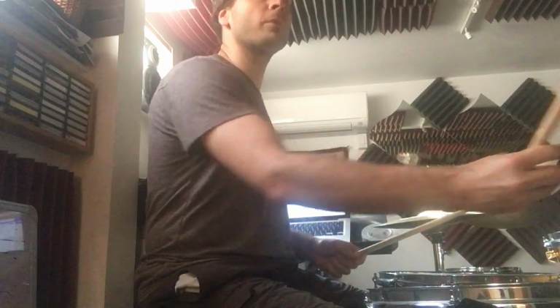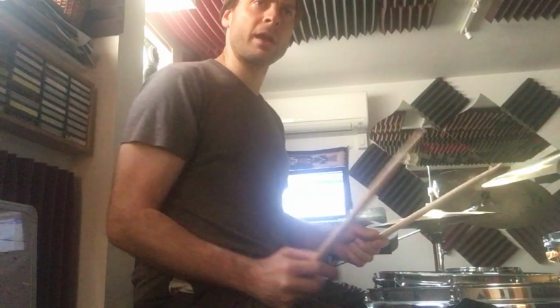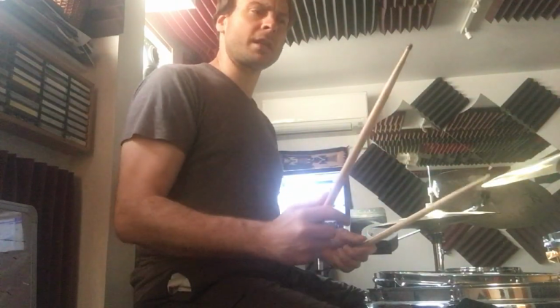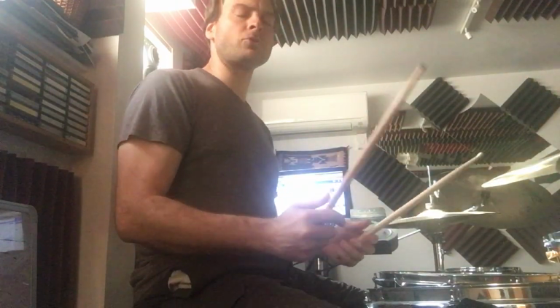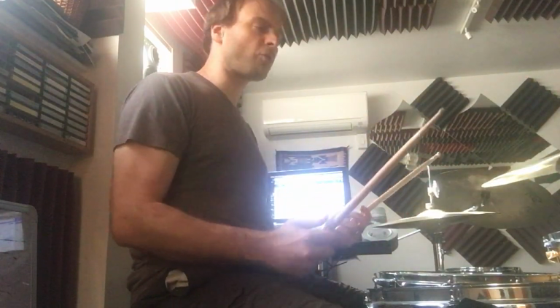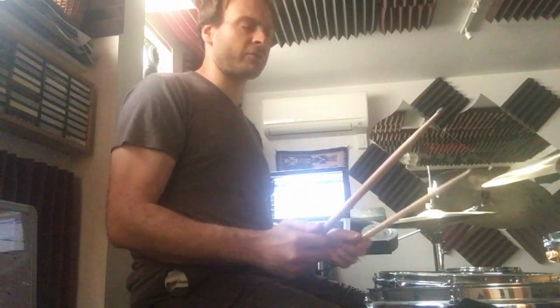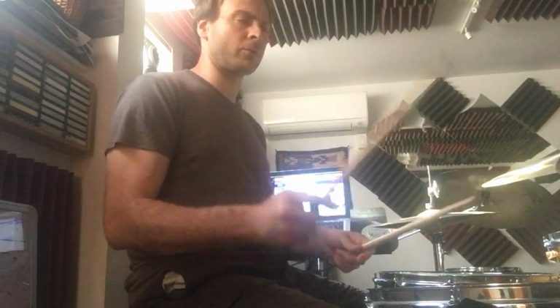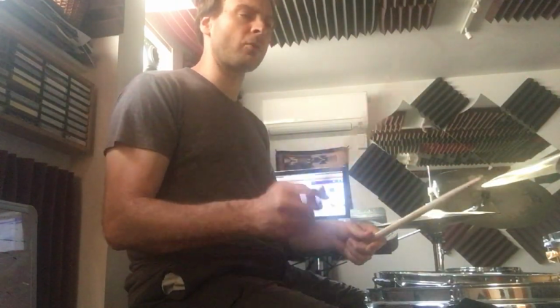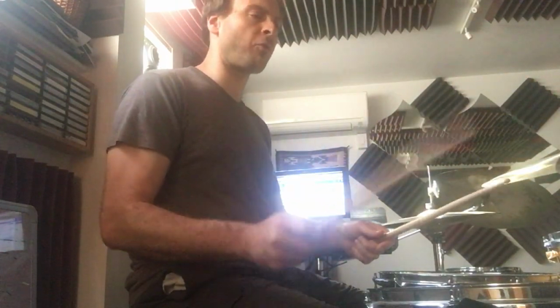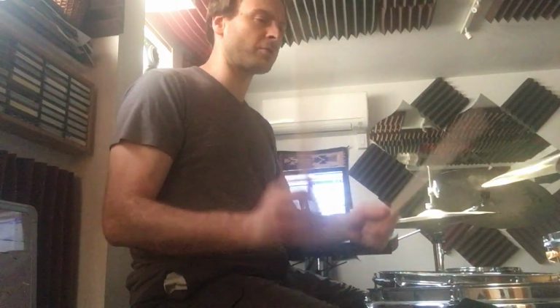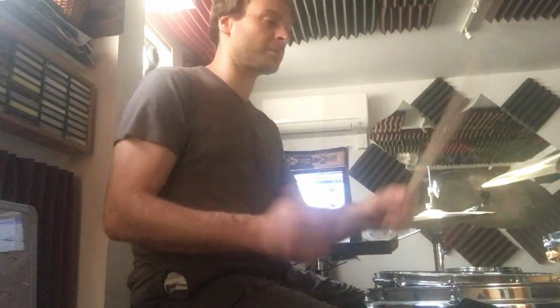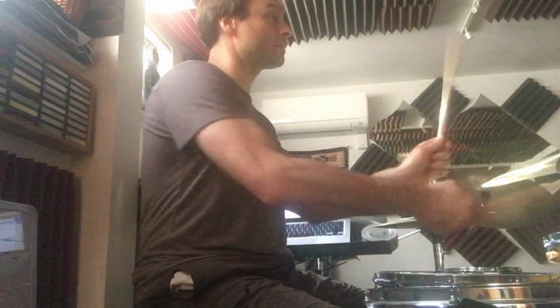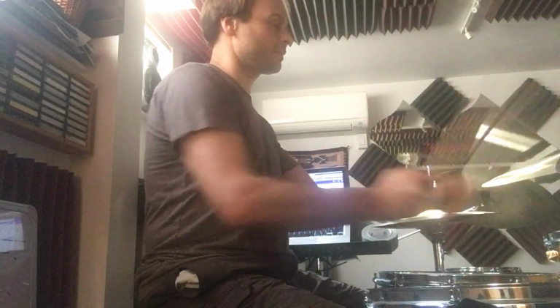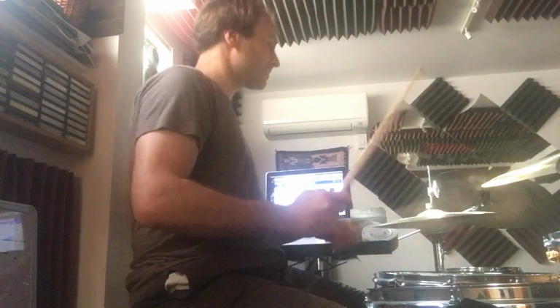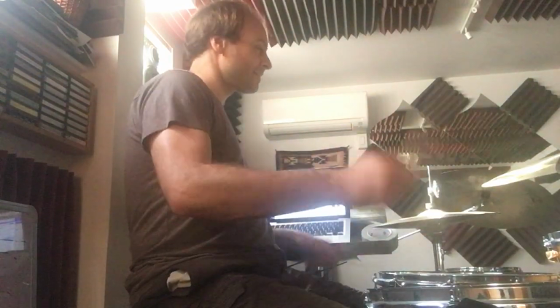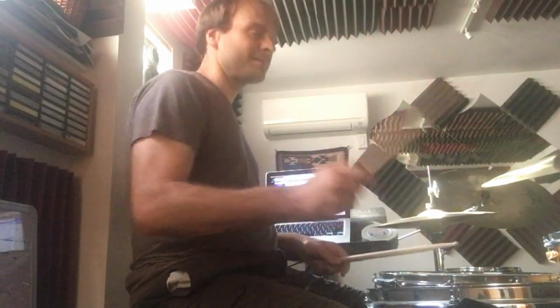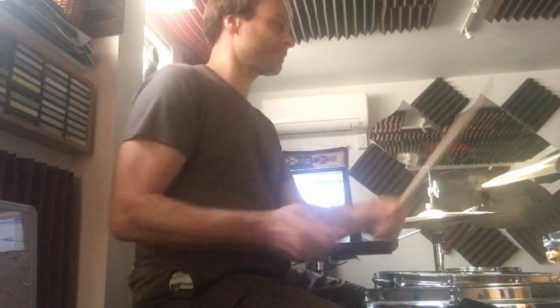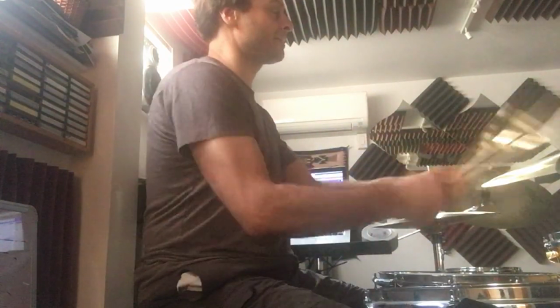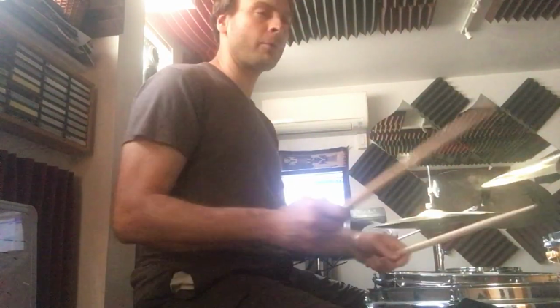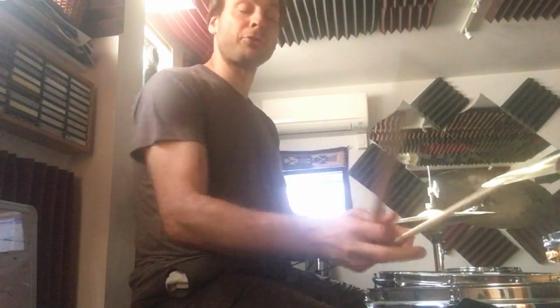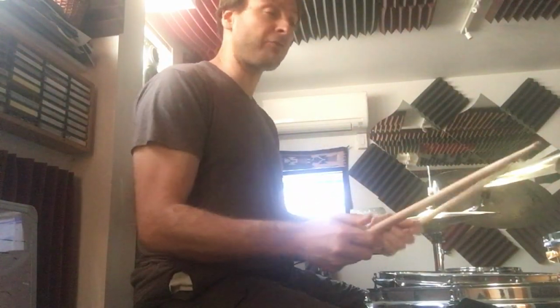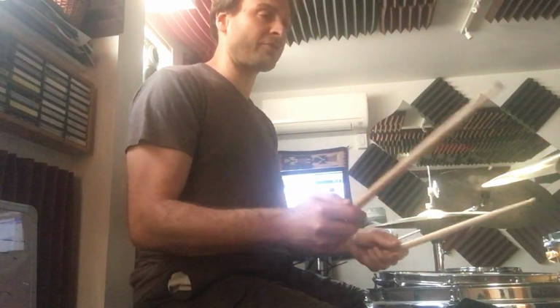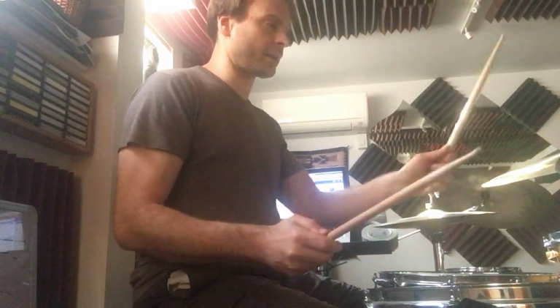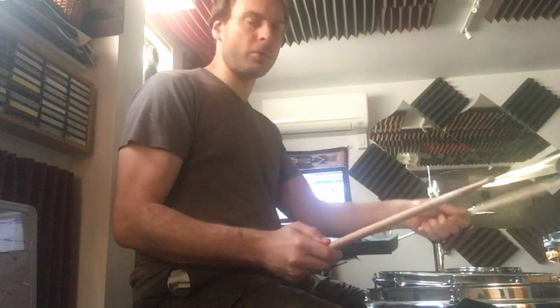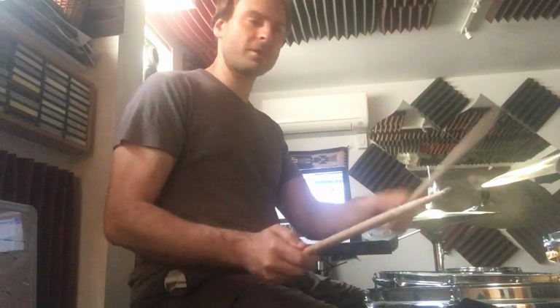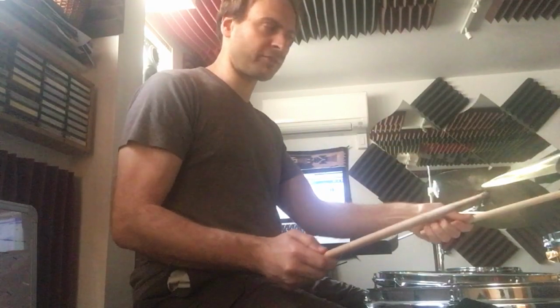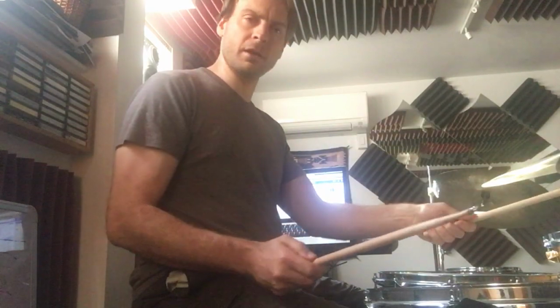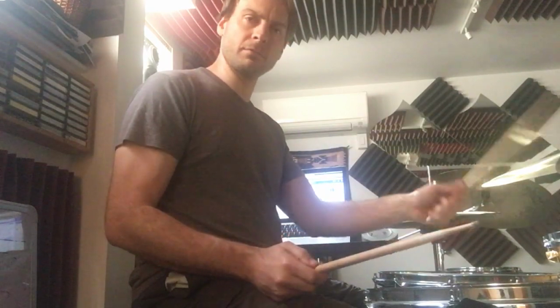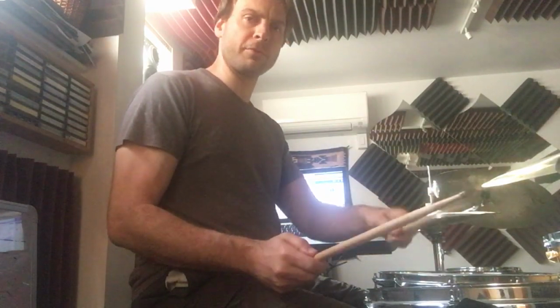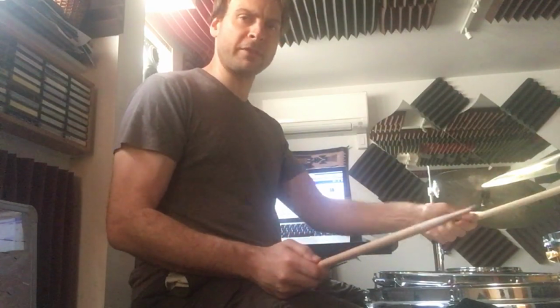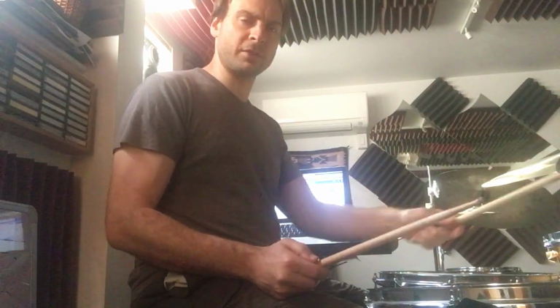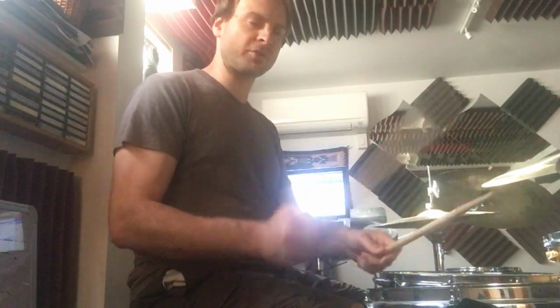One thing that I will say is that I don't do any crossover, so I don't go like four notes. I do three or five, so that I can go with the left hand to the small tom.